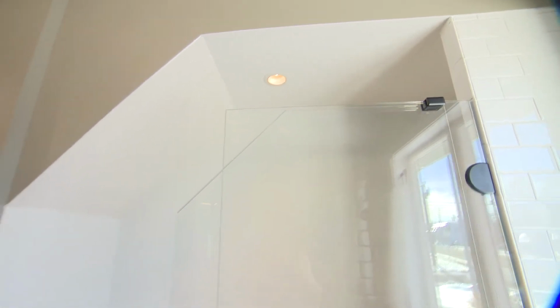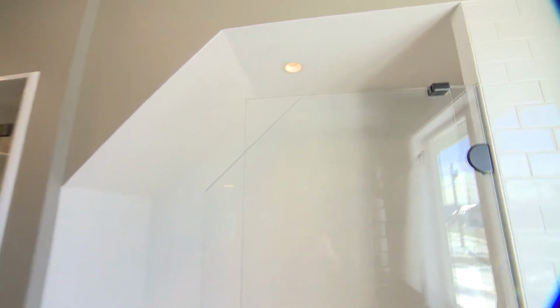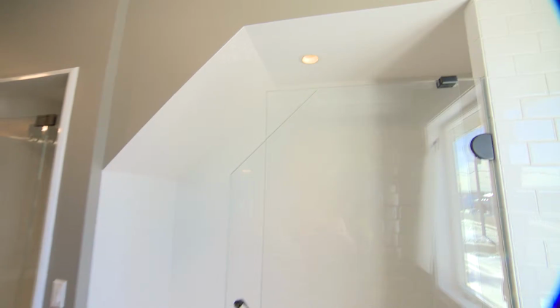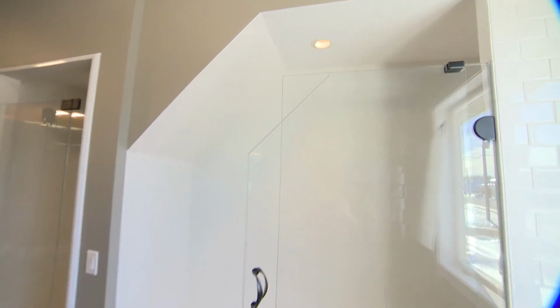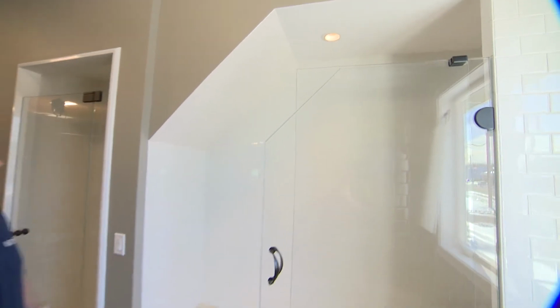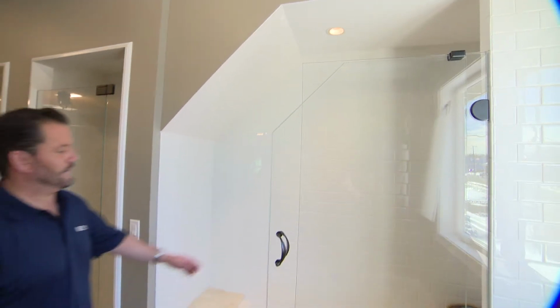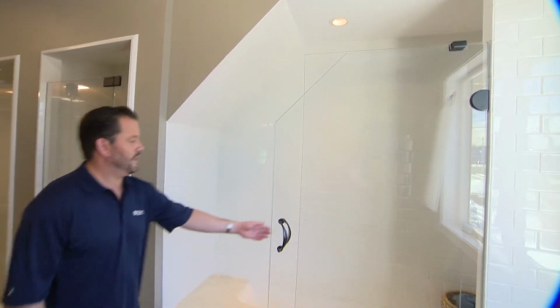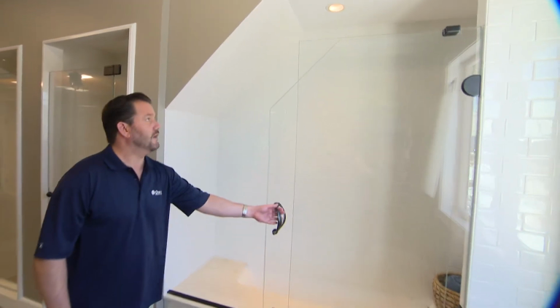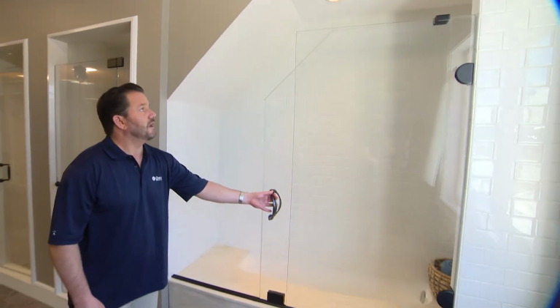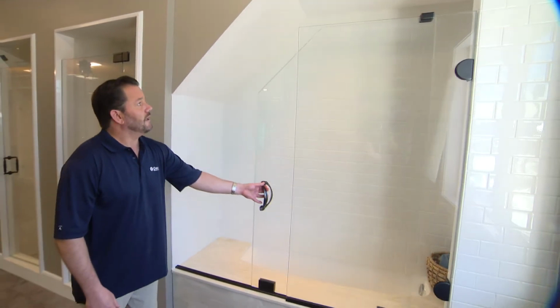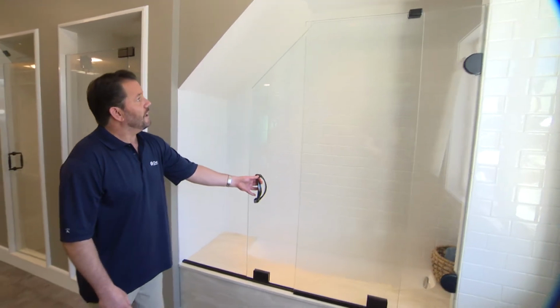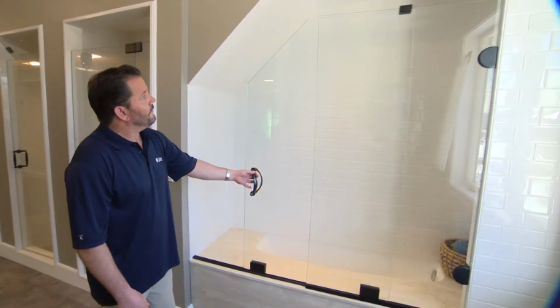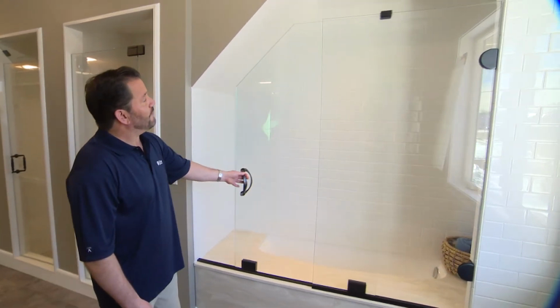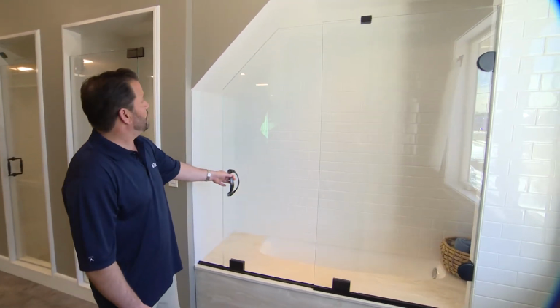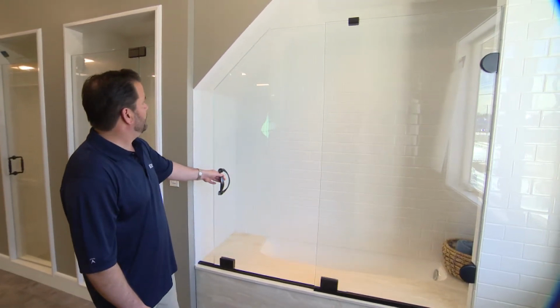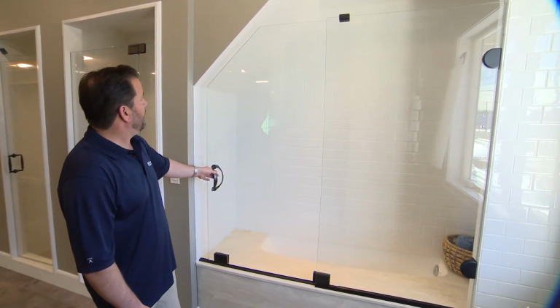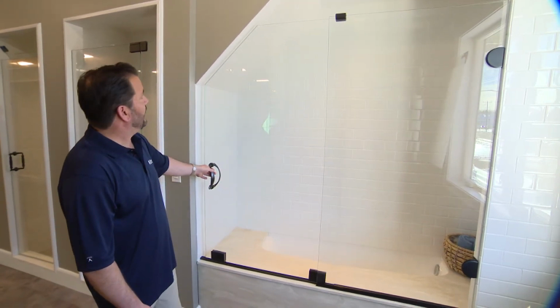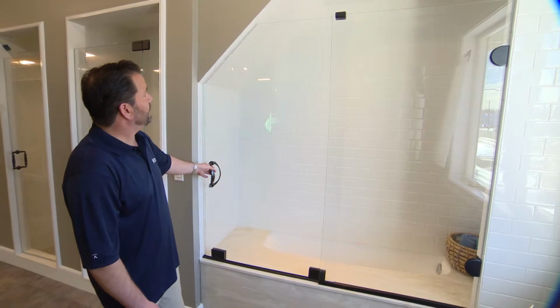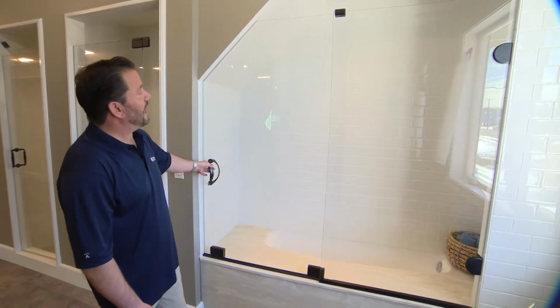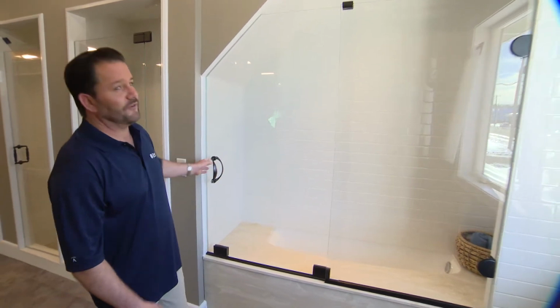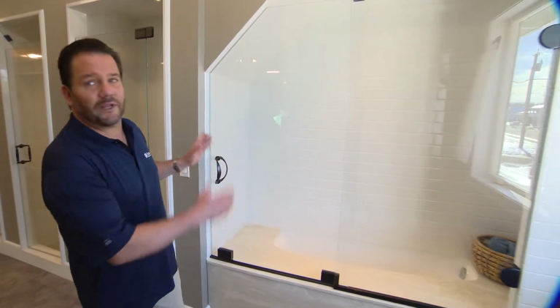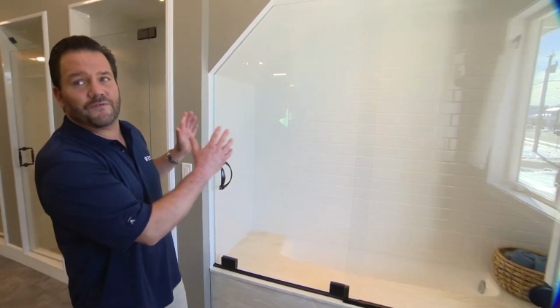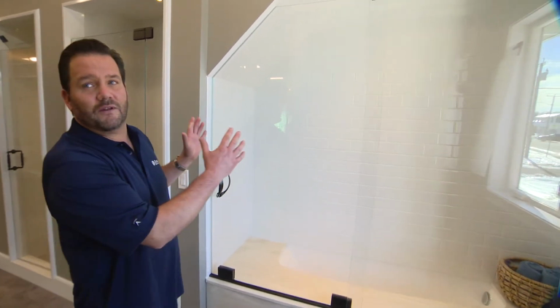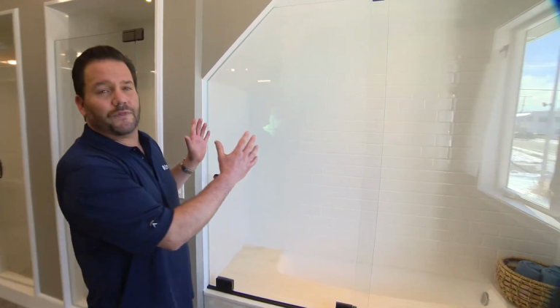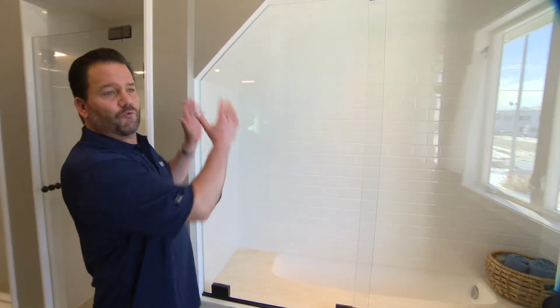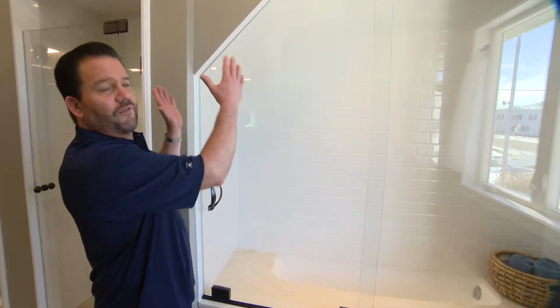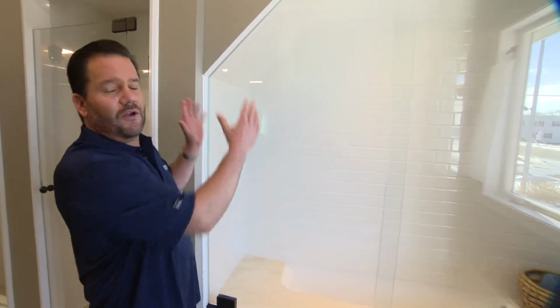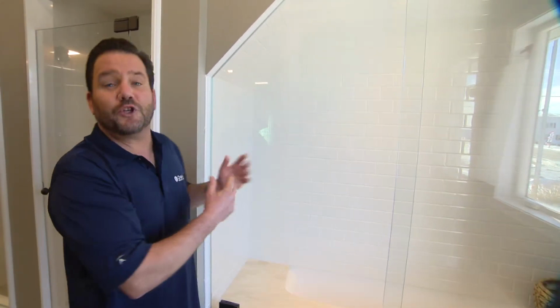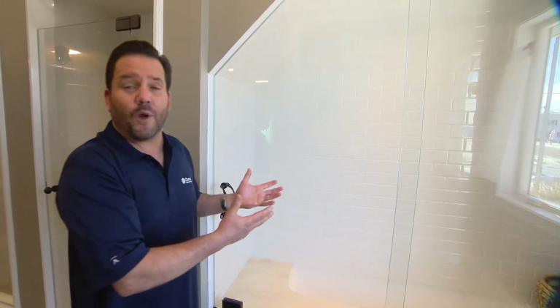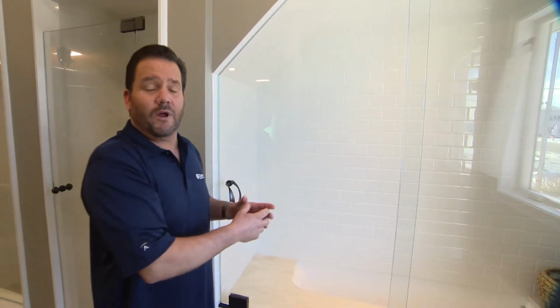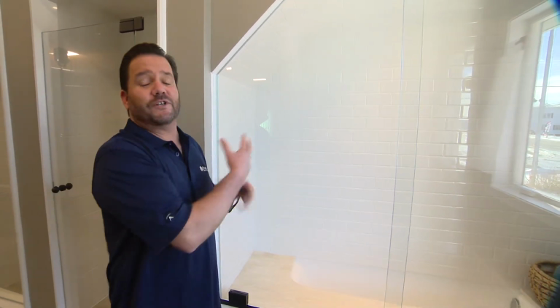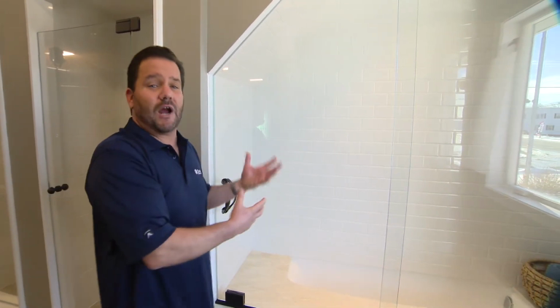If you notice, it has a big fabrication cut on the edge of the glass so it can fit with the roof line or the dormer of the shower.